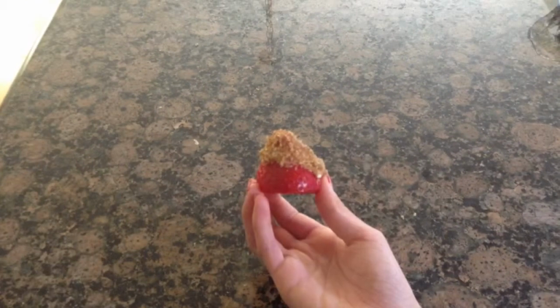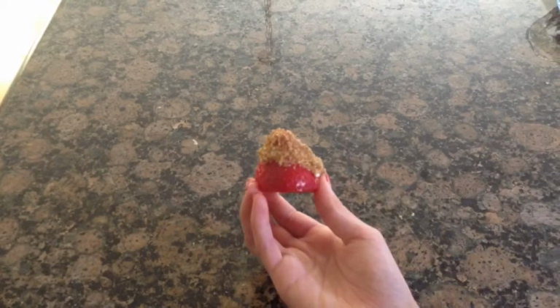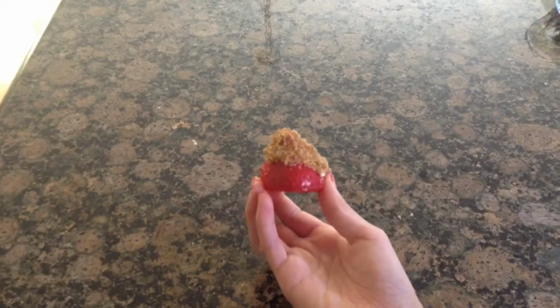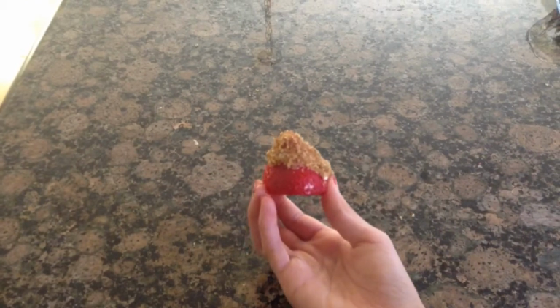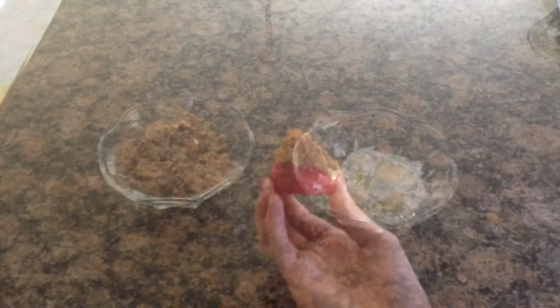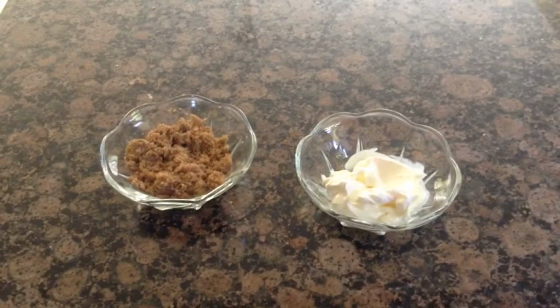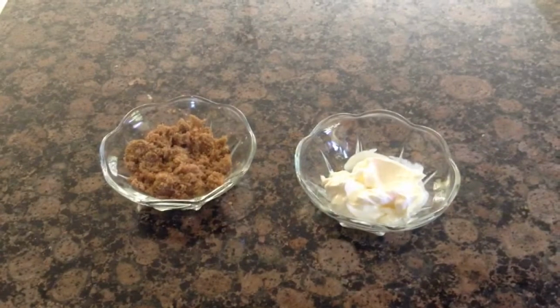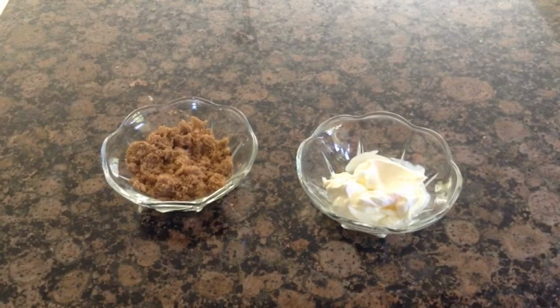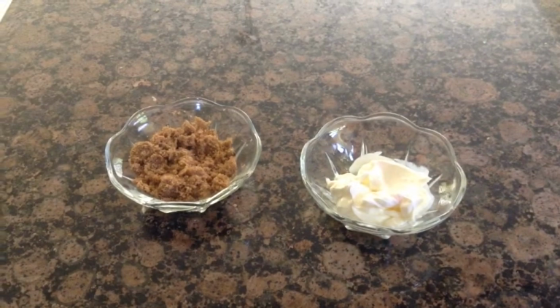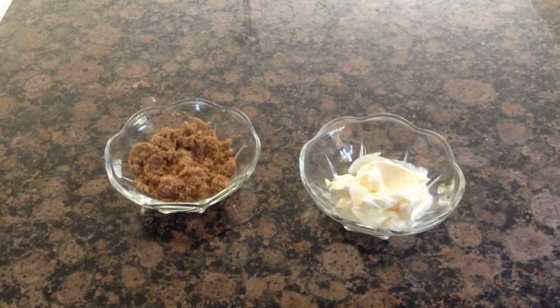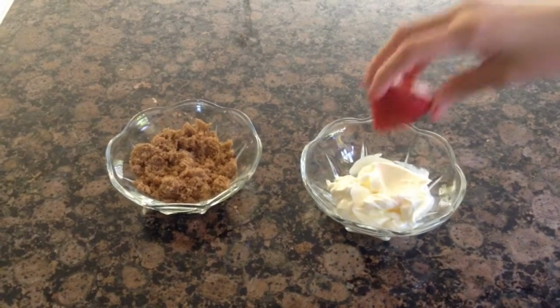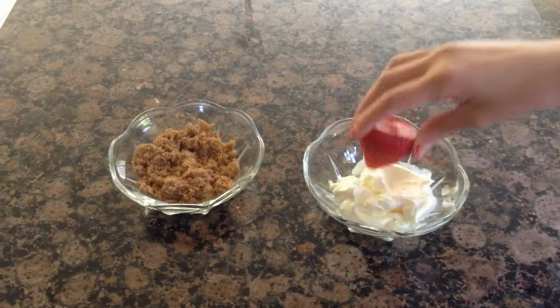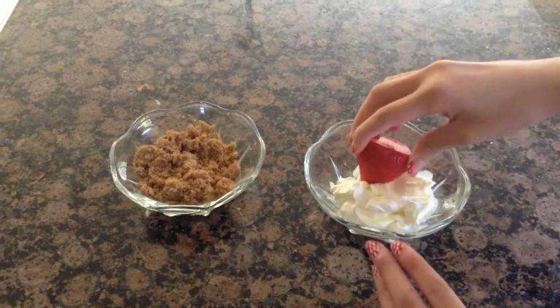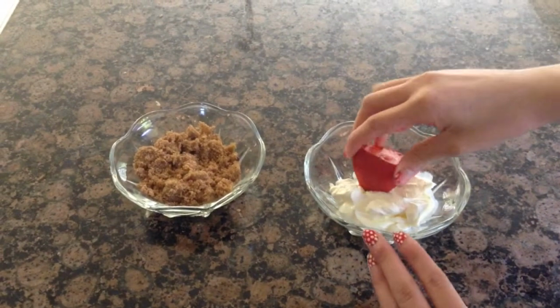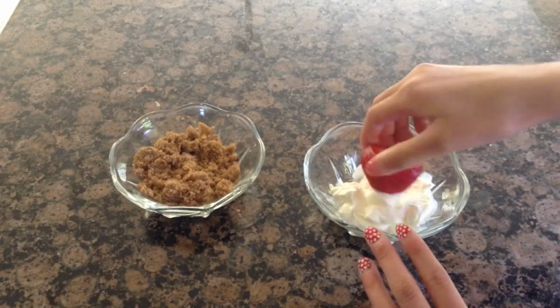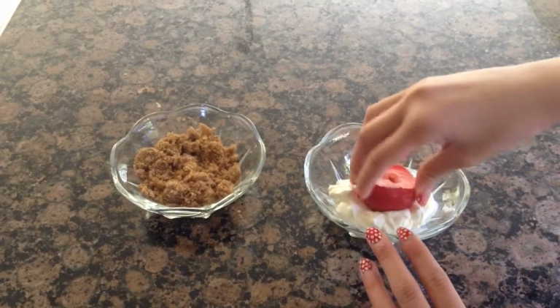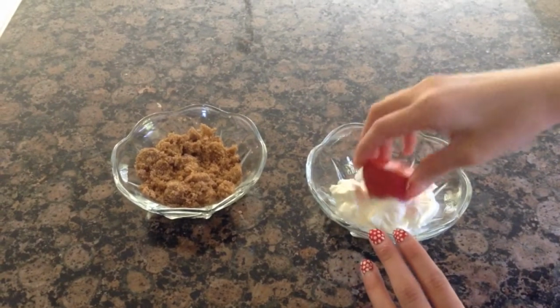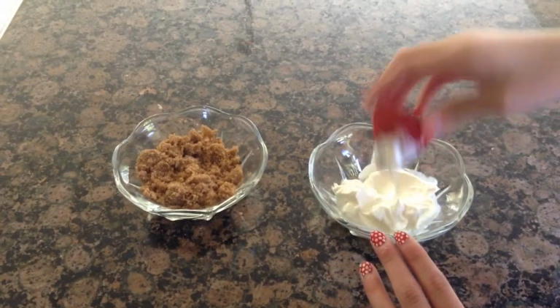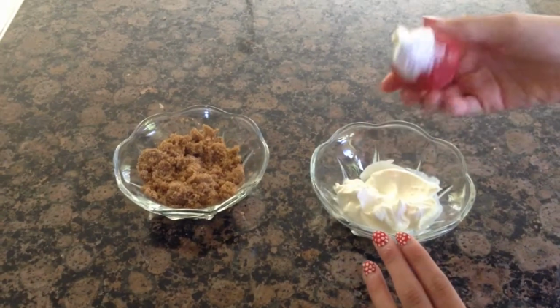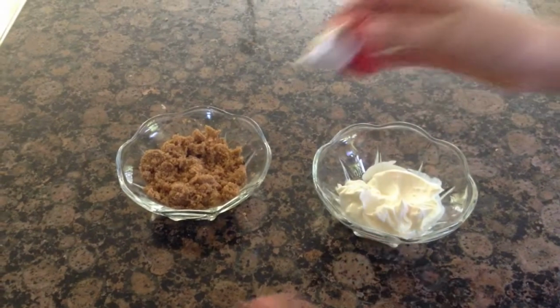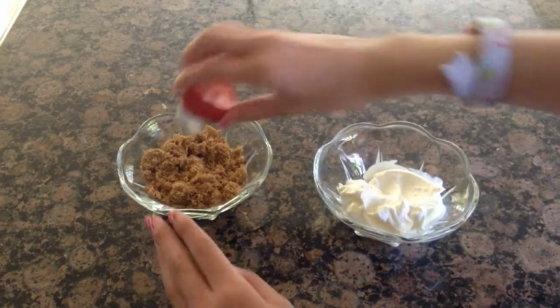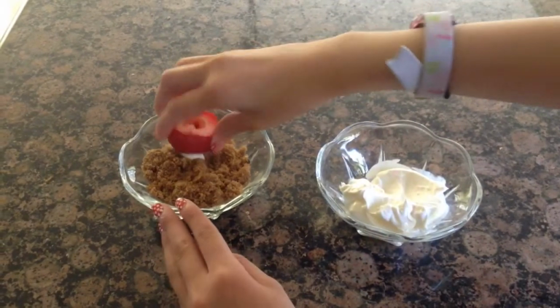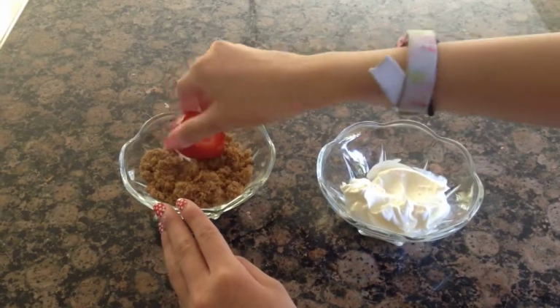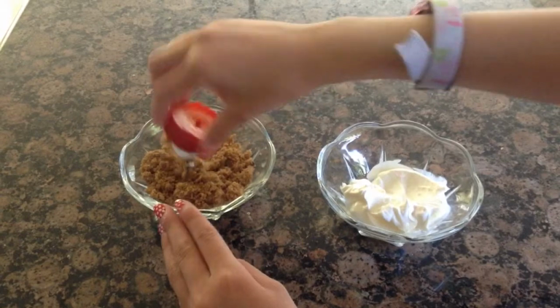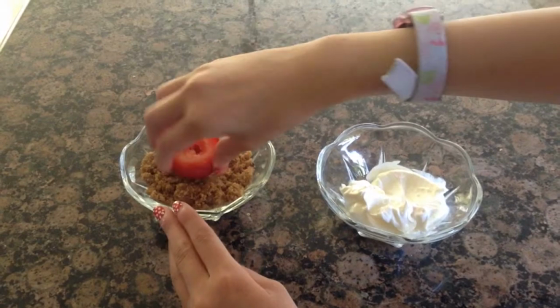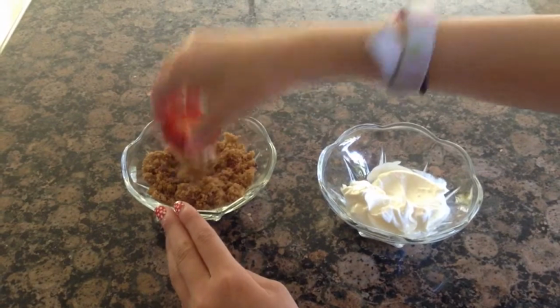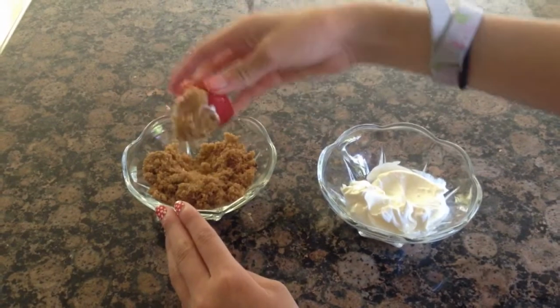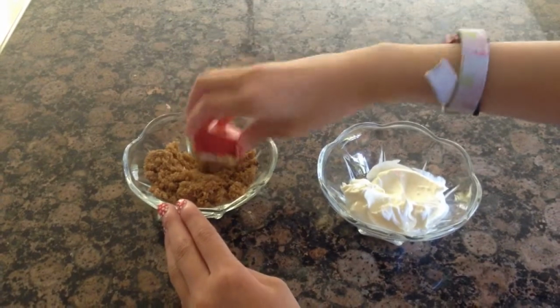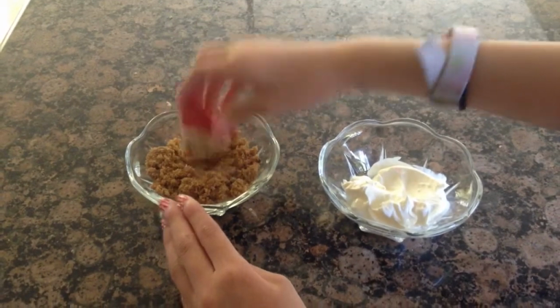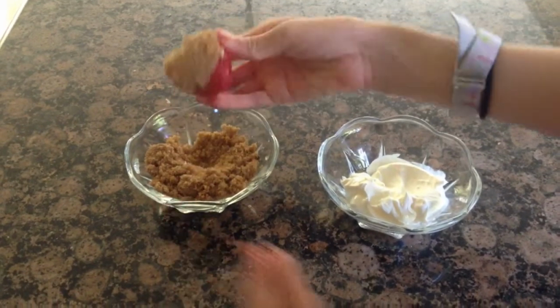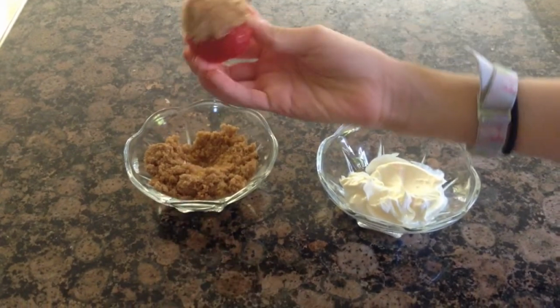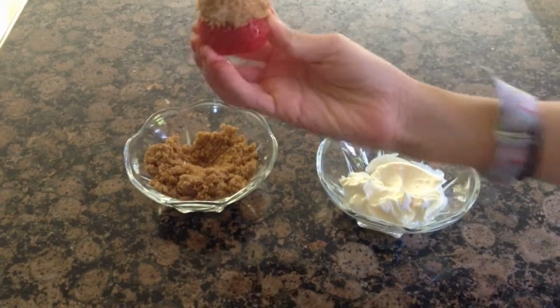Let's get started. The first thing you're going to do is dip a strawberry in some sour cream. Then you're going to roll it in brown sugar. And that's it.